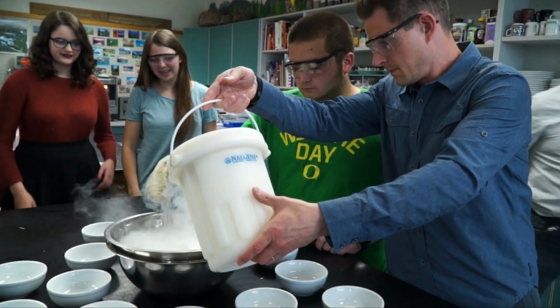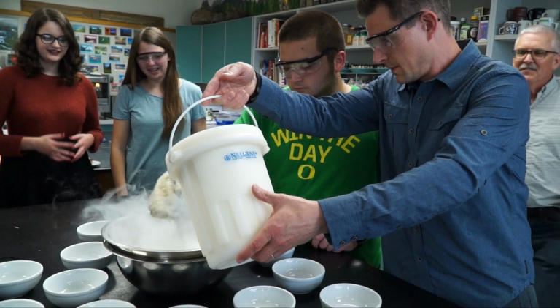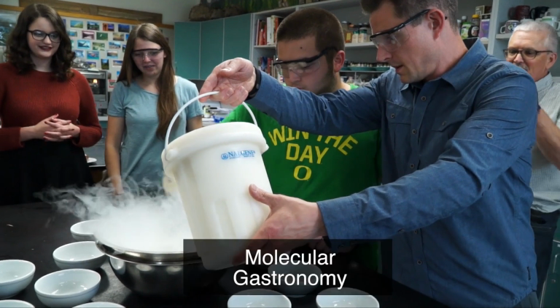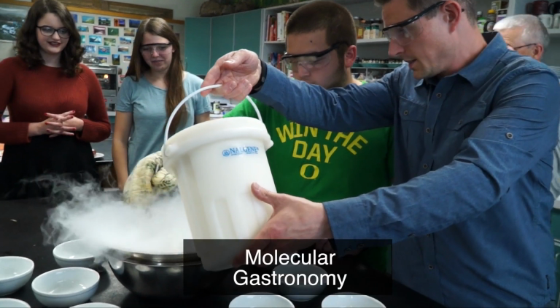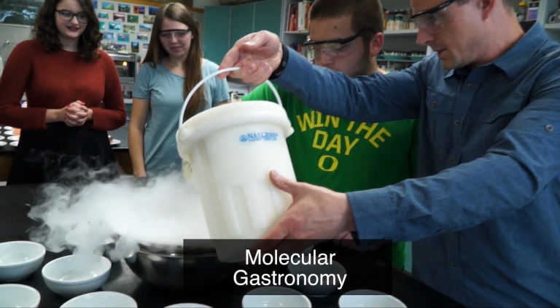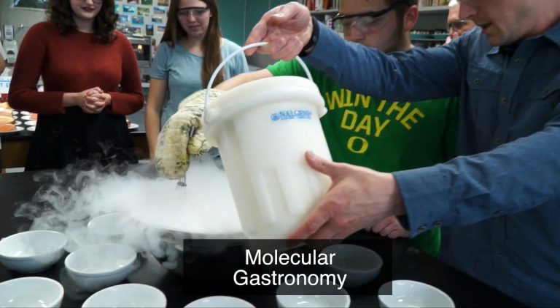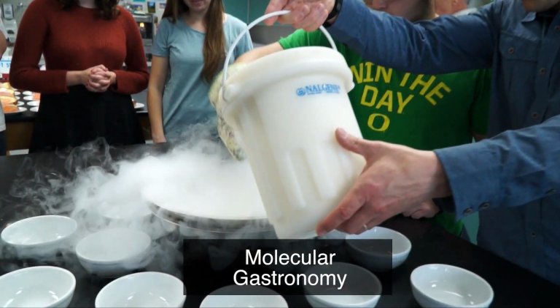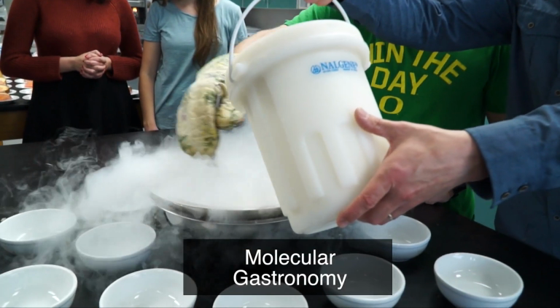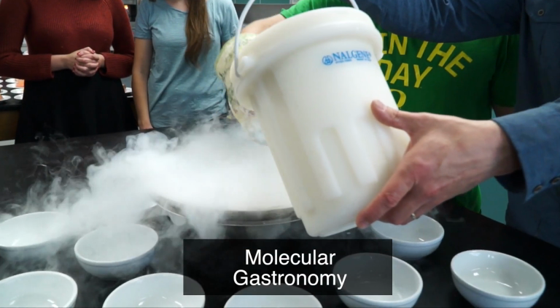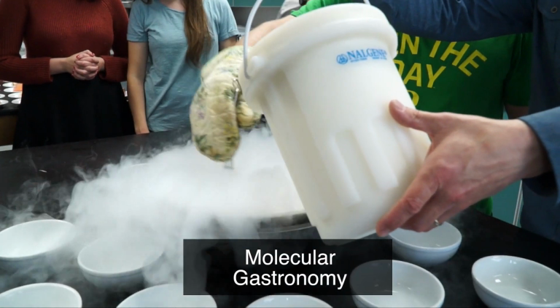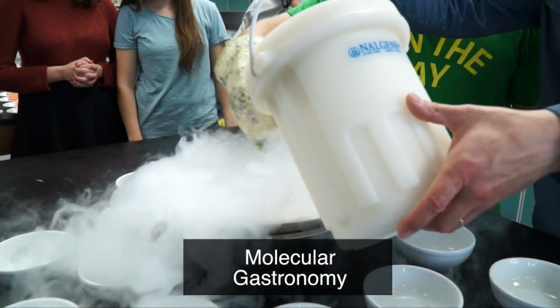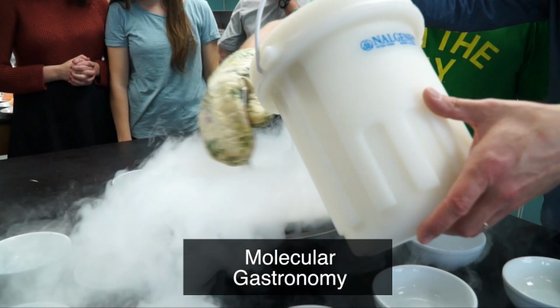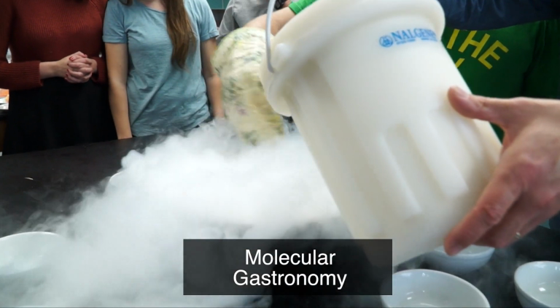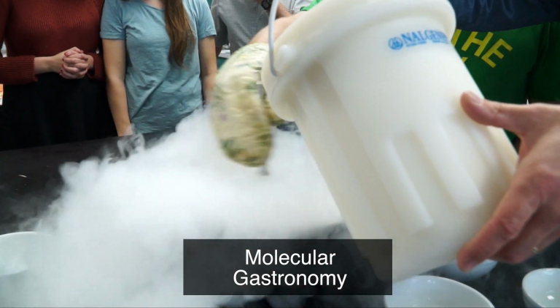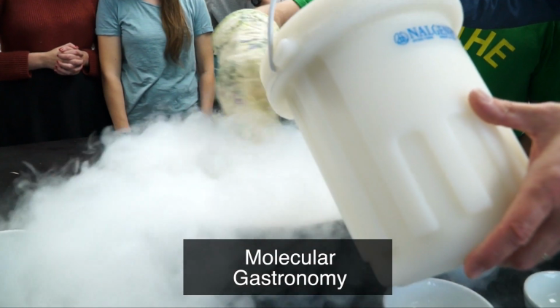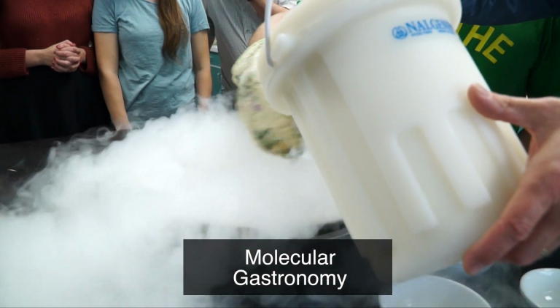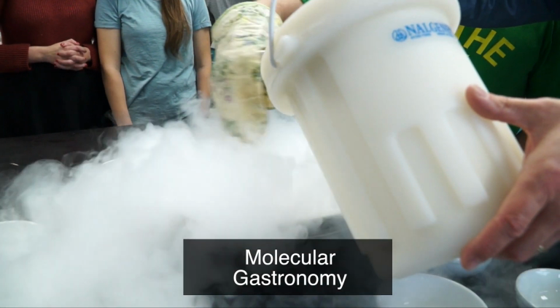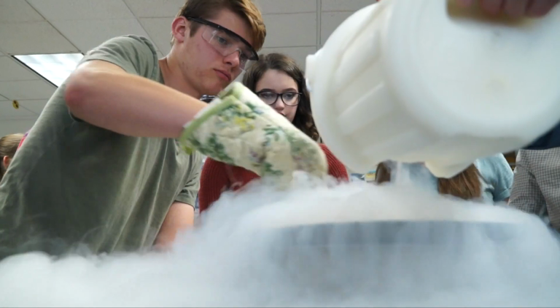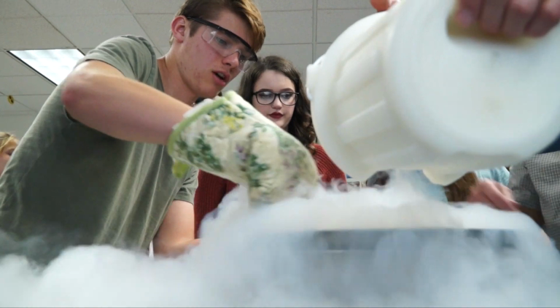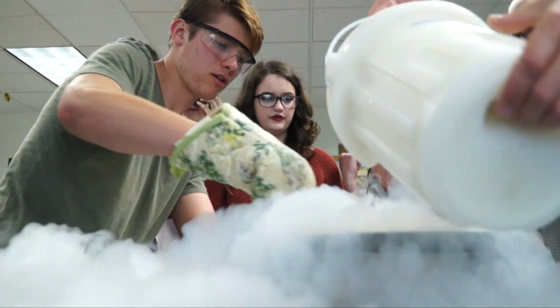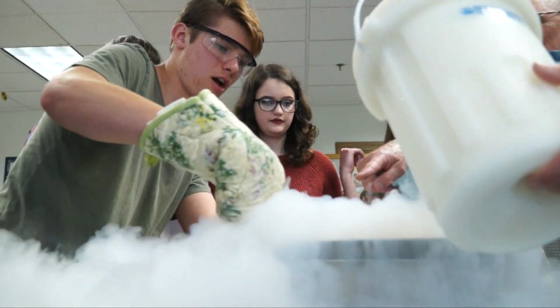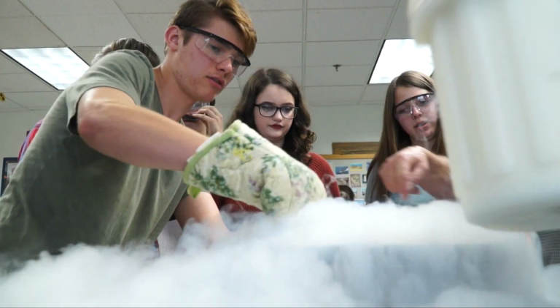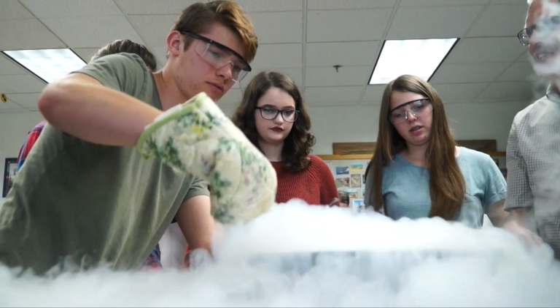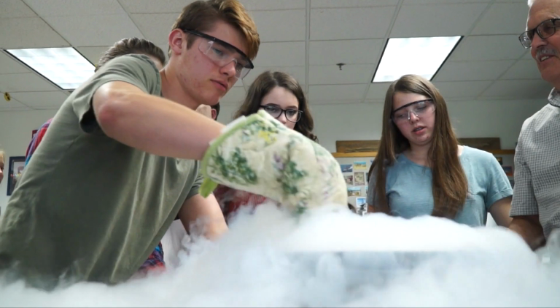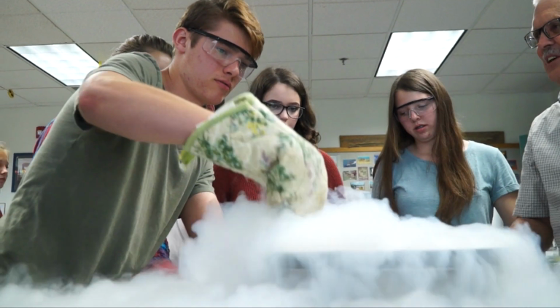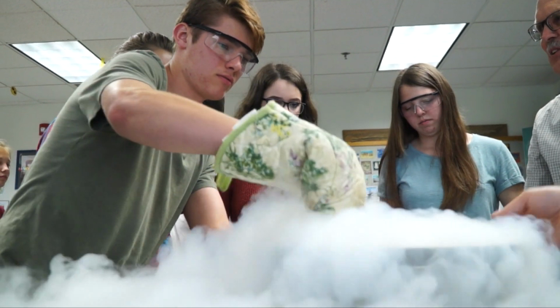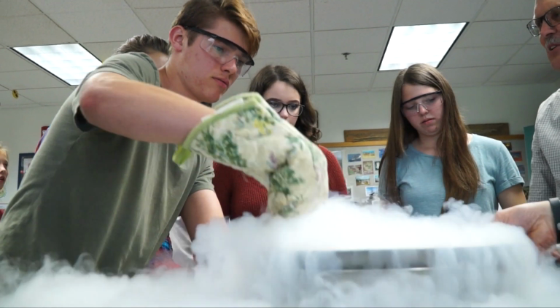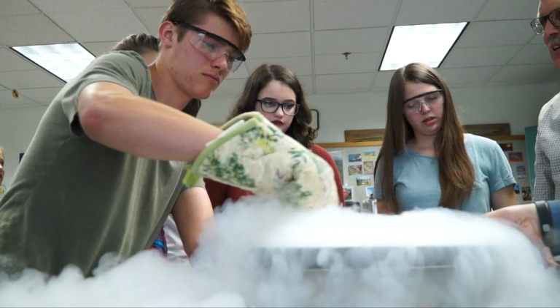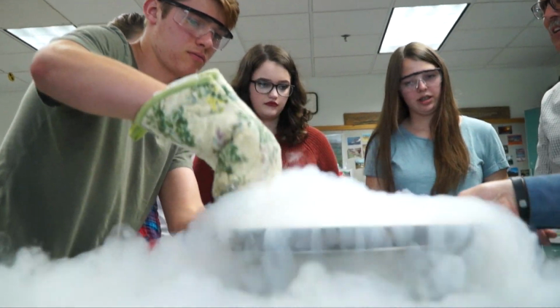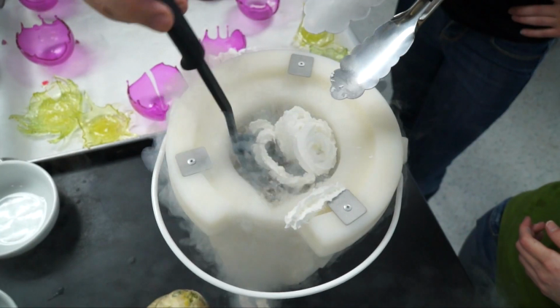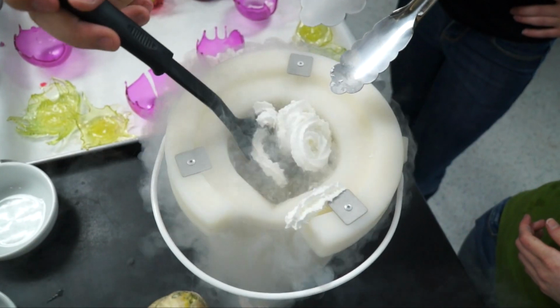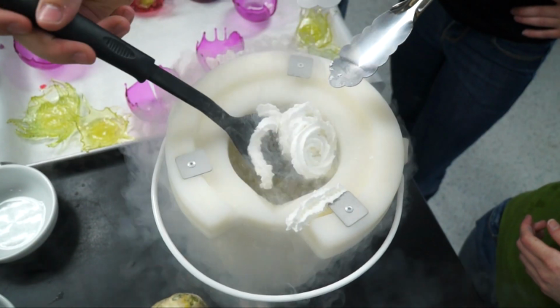Today they're trying out molecular gastronomy, which is where you are studying the physical and chemical changes of food as it's either heated or reacted with chemicals.